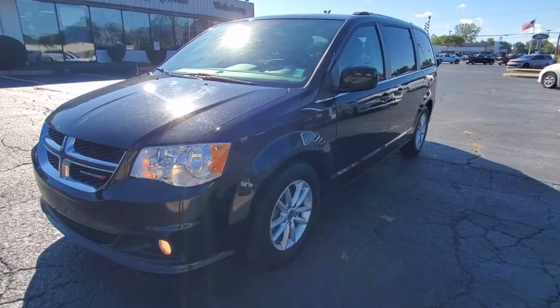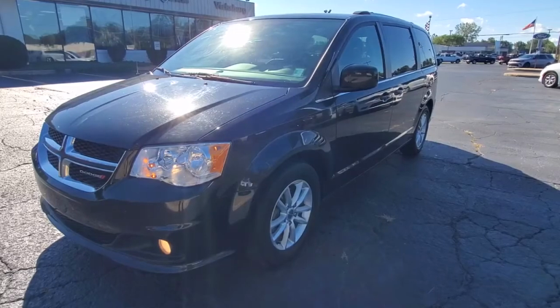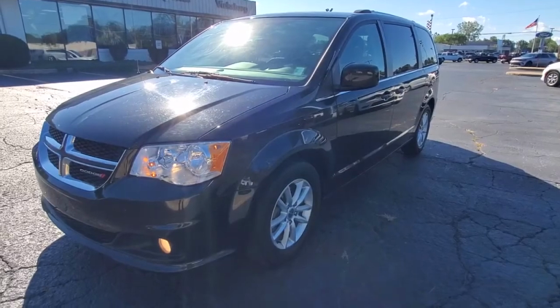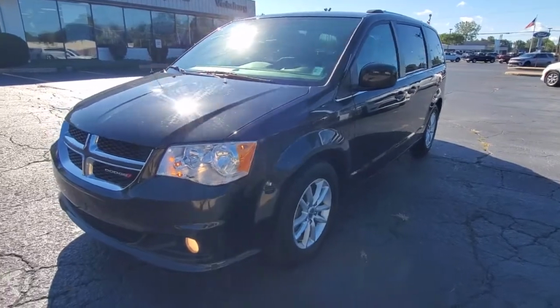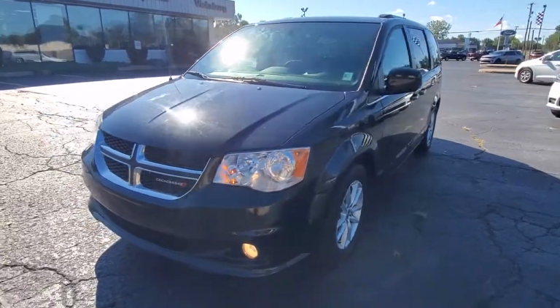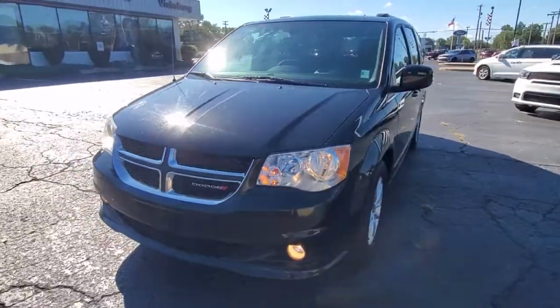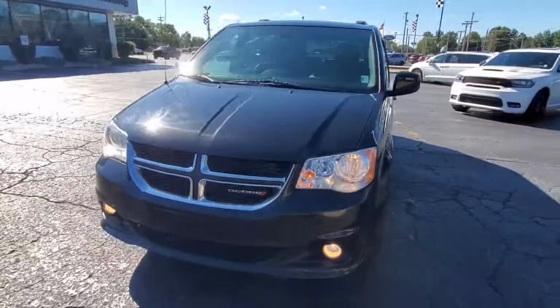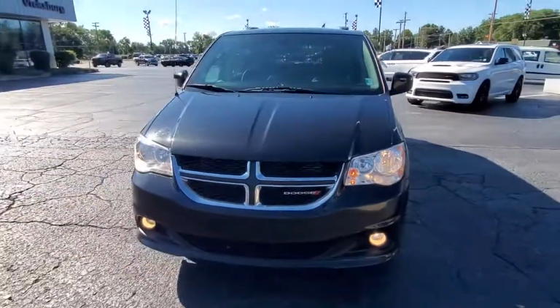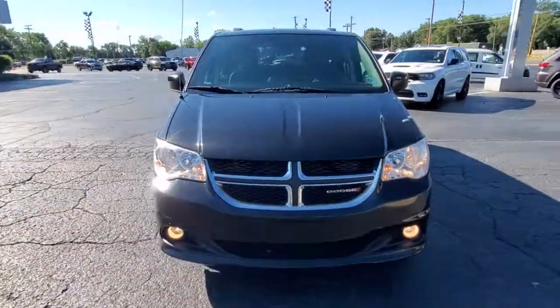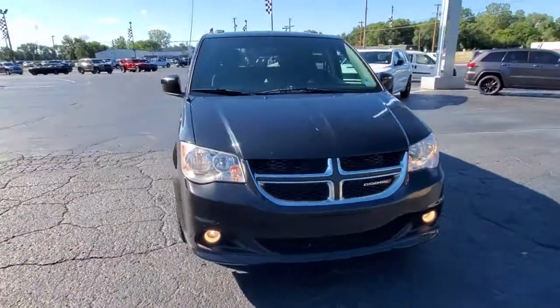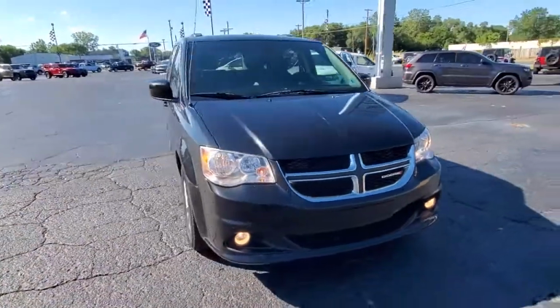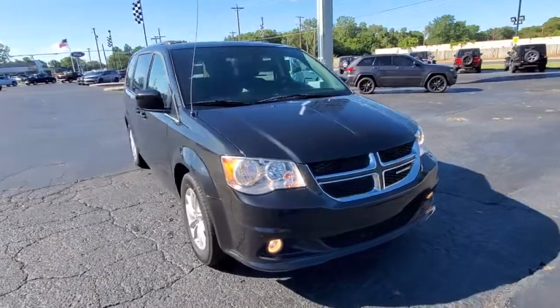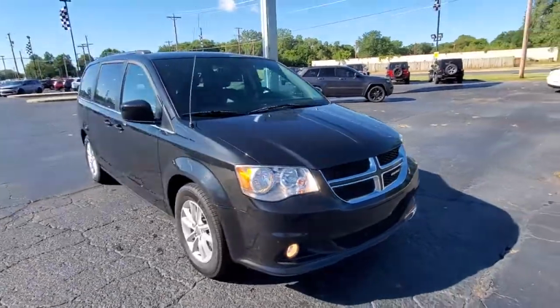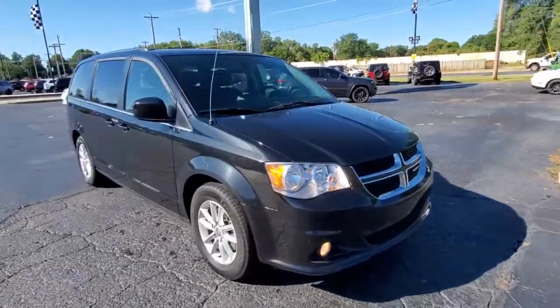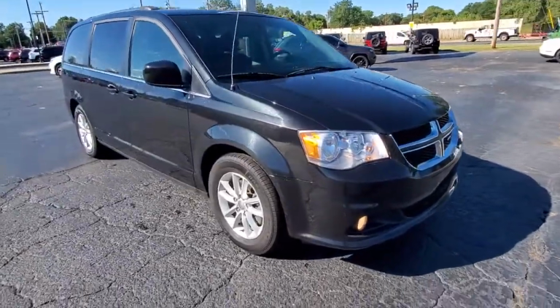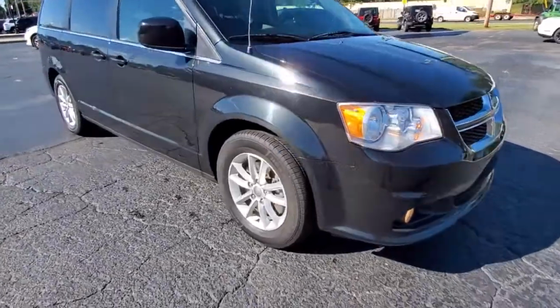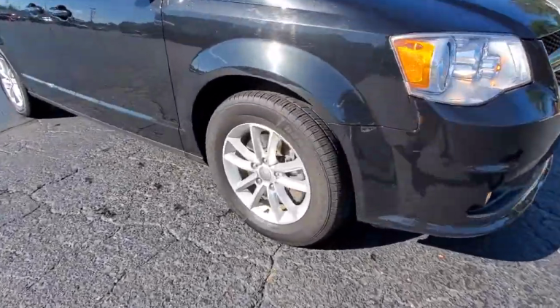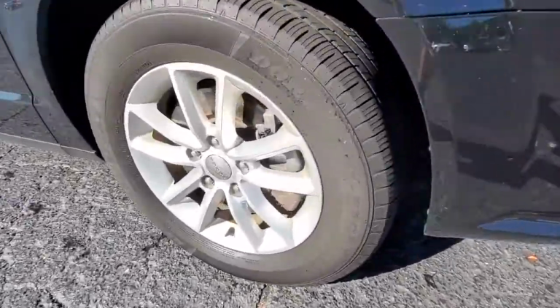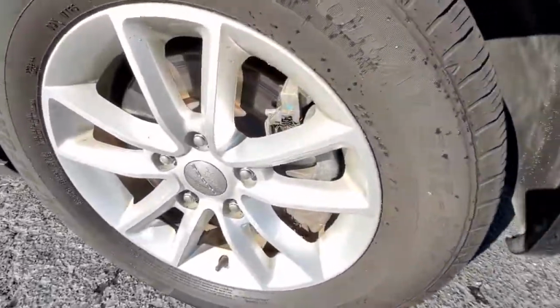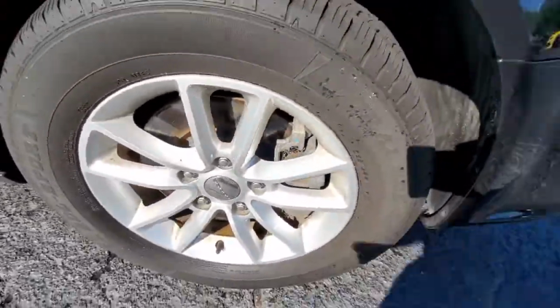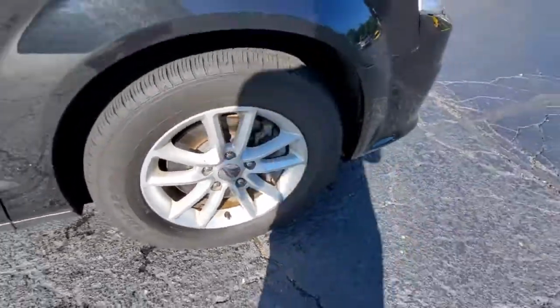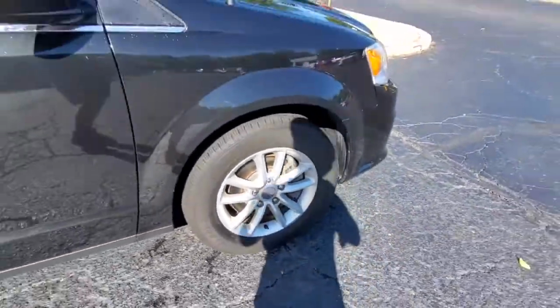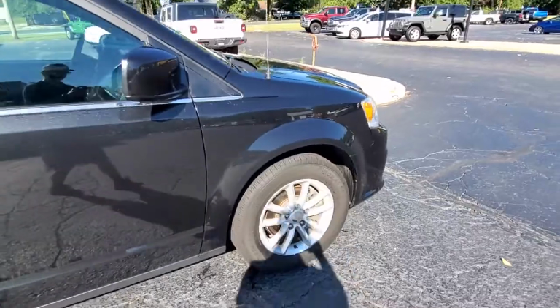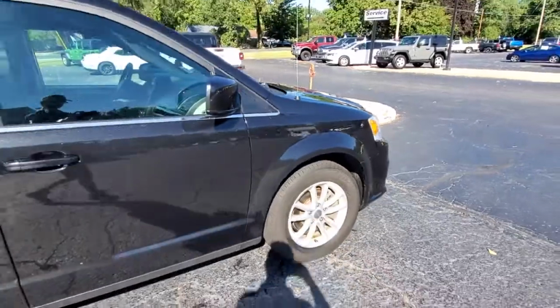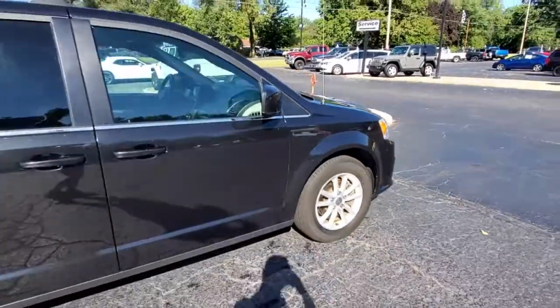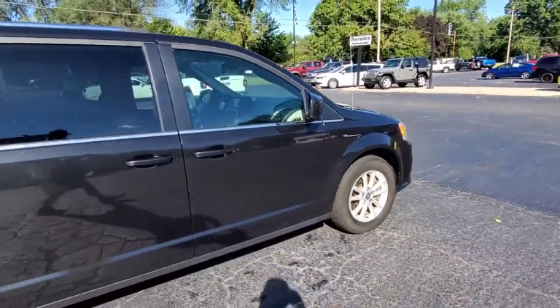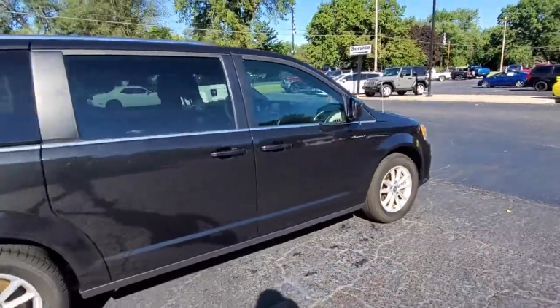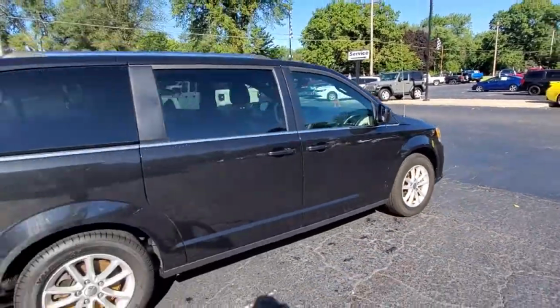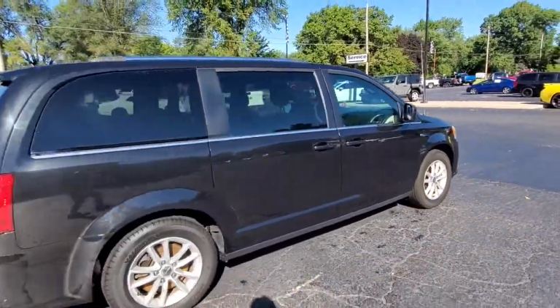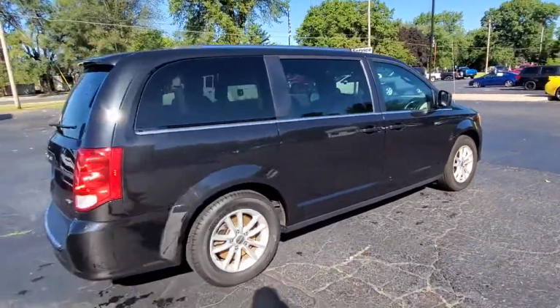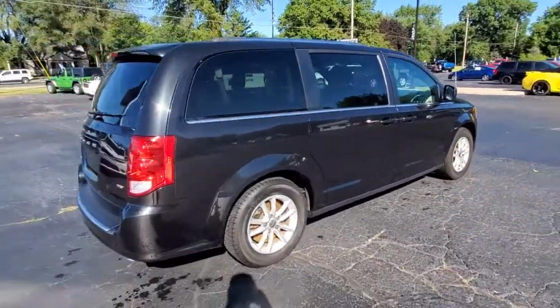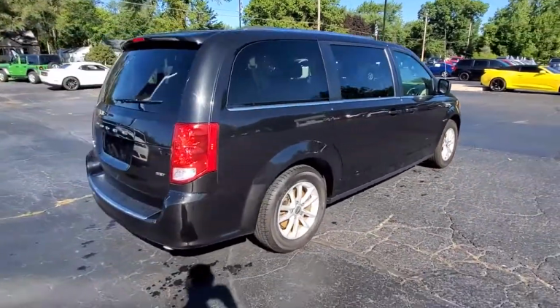Take a moment to check out the 2020 Dodge Grand Caravan. With less than 70,000 miles on the odometer, this vehicle provides excellent value. Enjoy owning a vehicle that's your true blue ally in the face of life's ever-increasing demands.